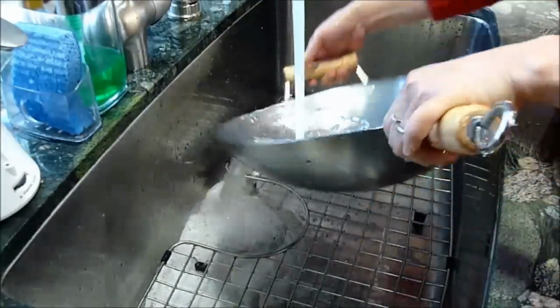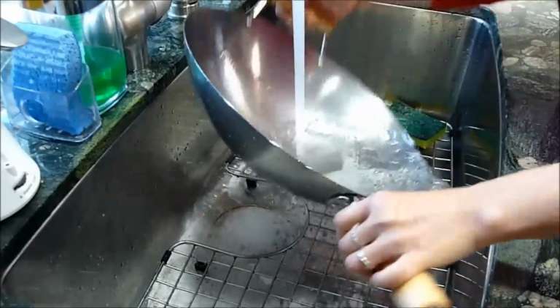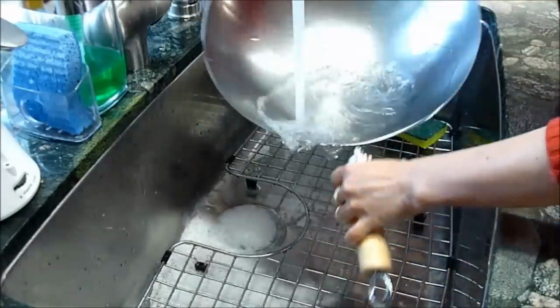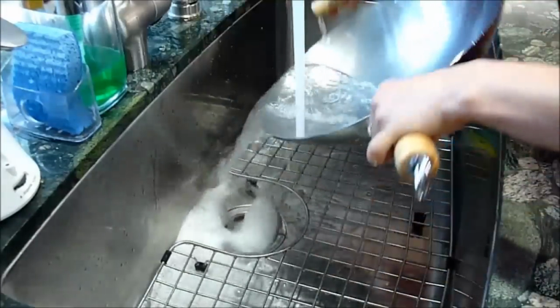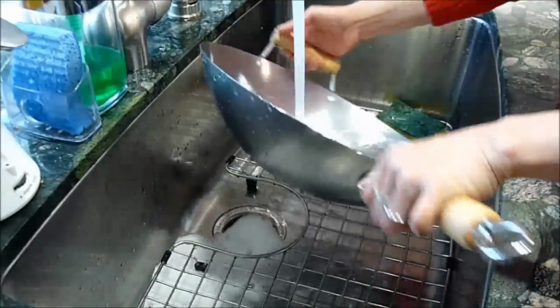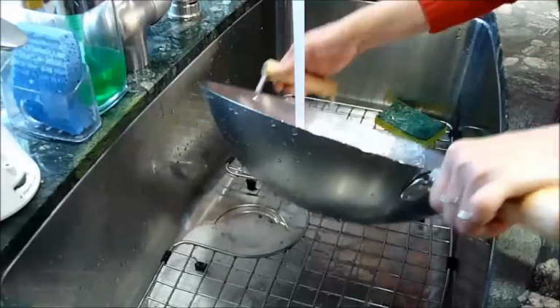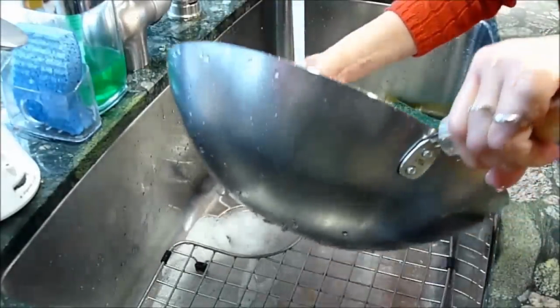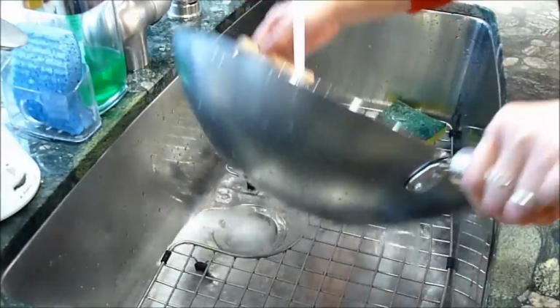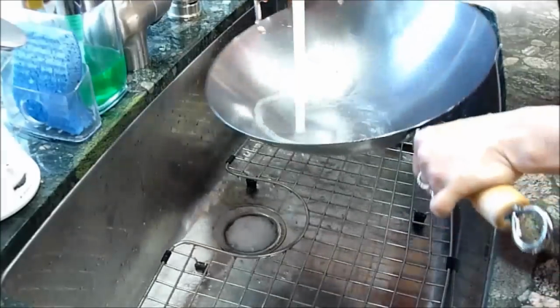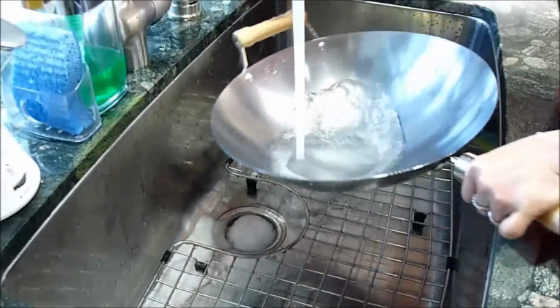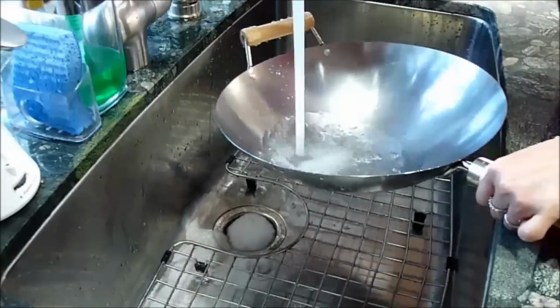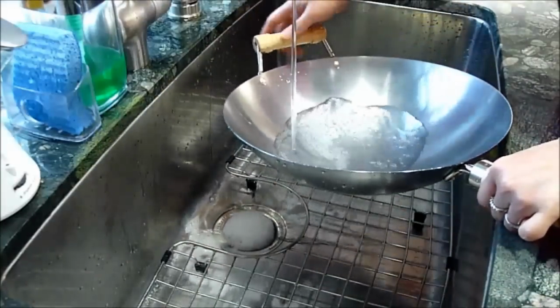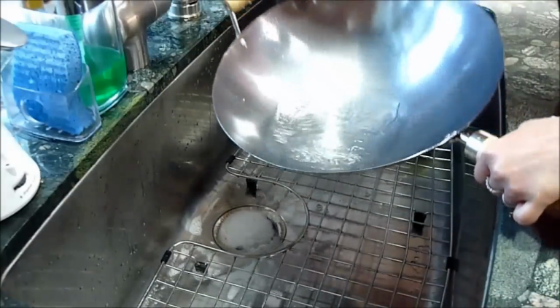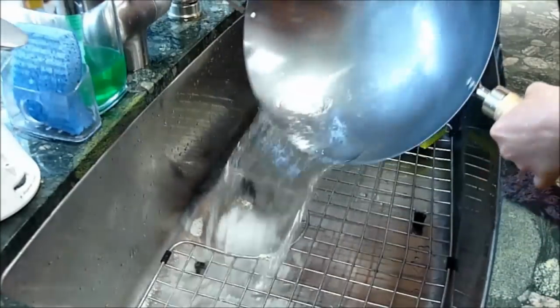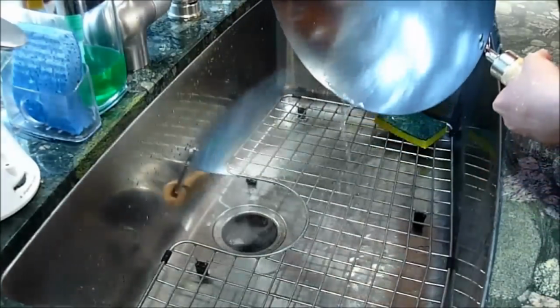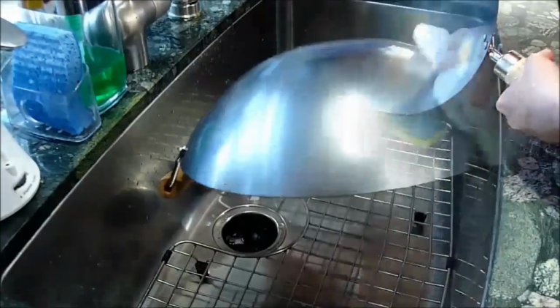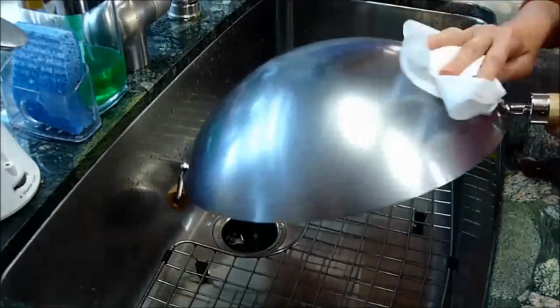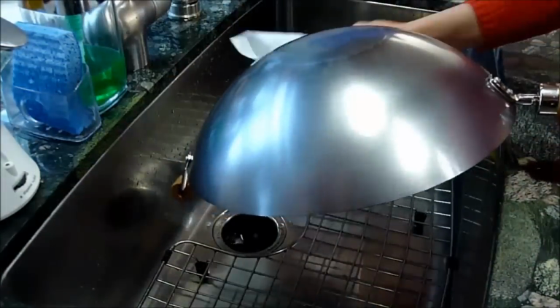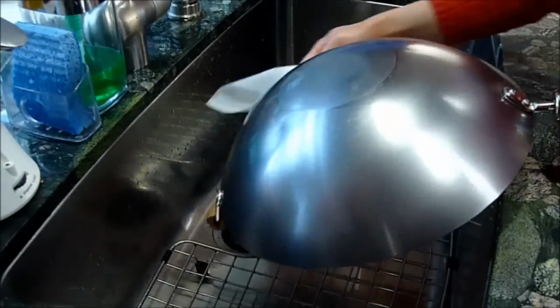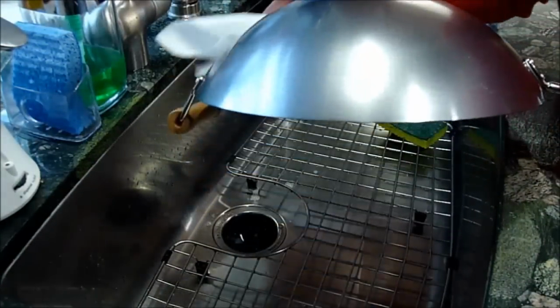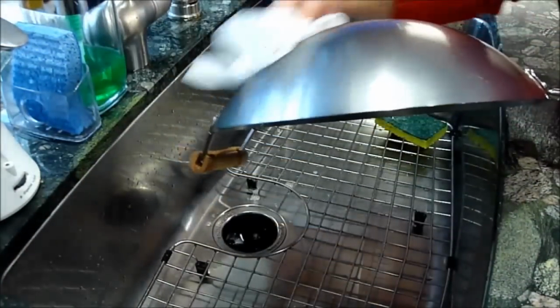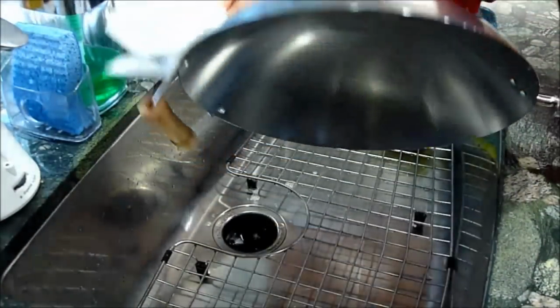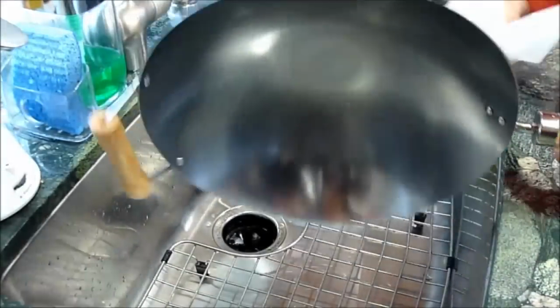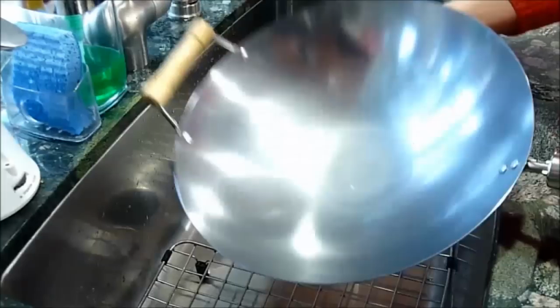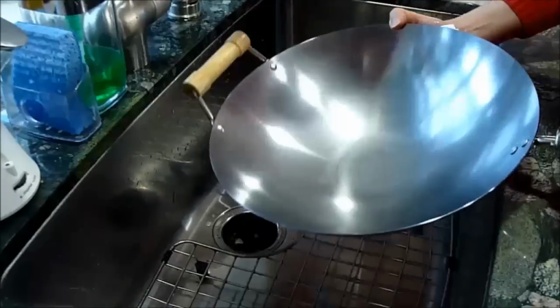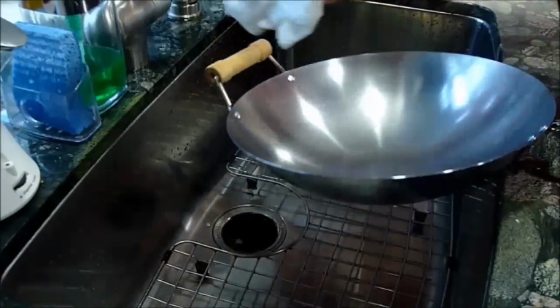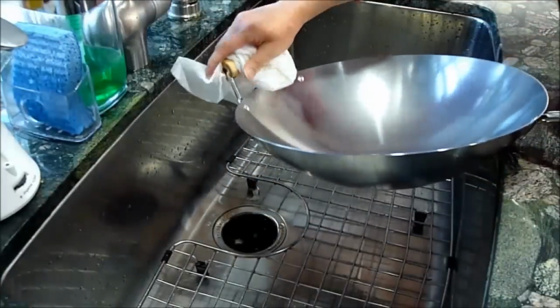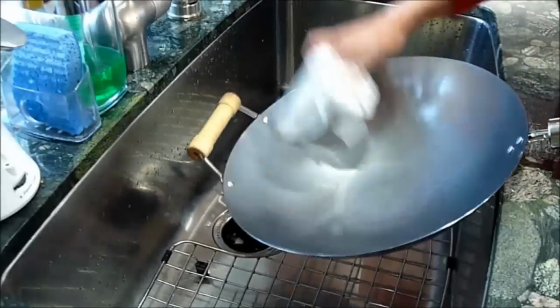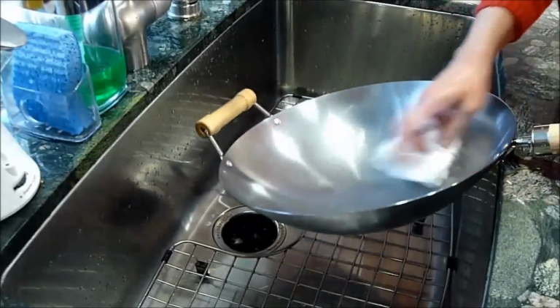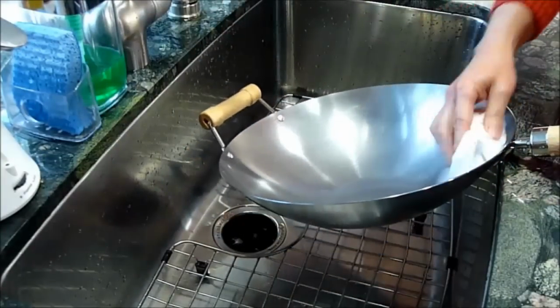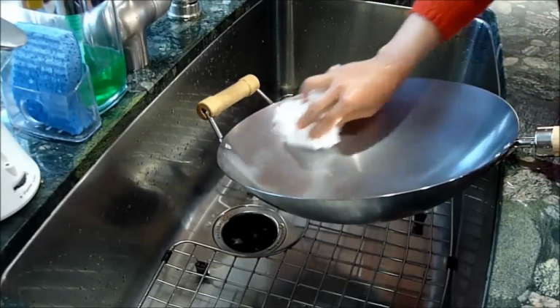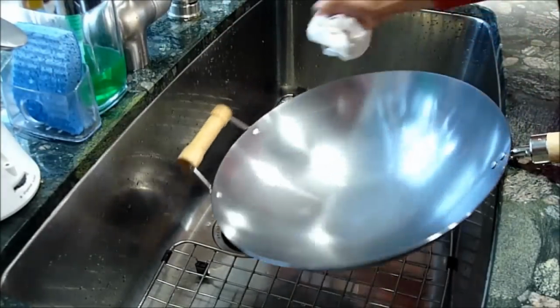We would like to remind you that this protective layer is food grade and completely safe, so it's okay if you cannot completely remove it, as it will eventually come off after being used. Once you are finished washing, dry your wok with a paper towel before you begin seasoning.